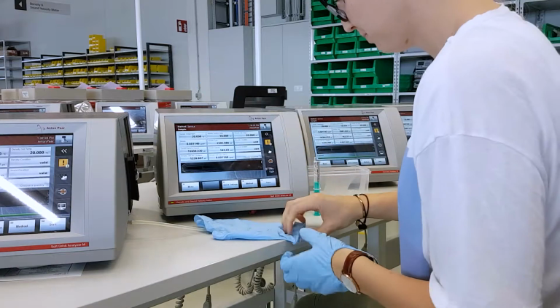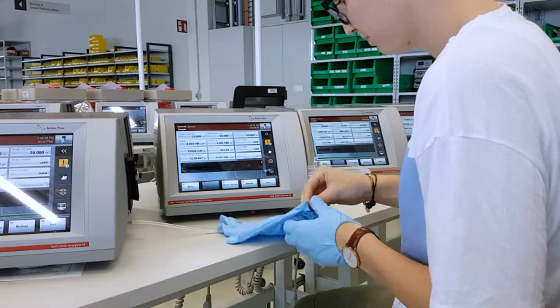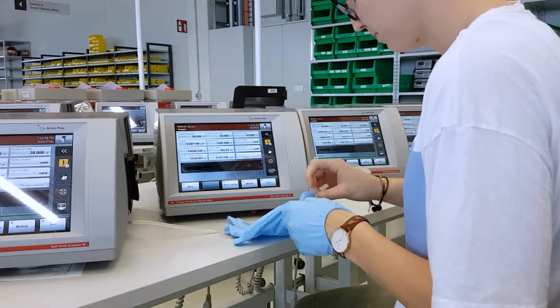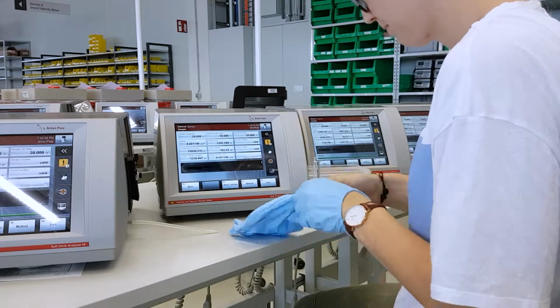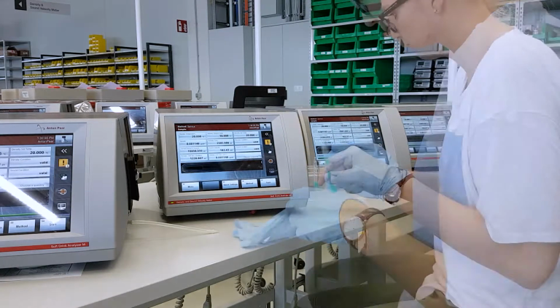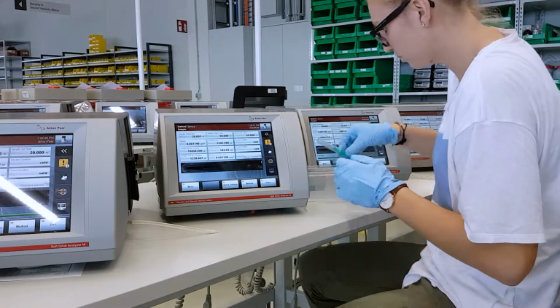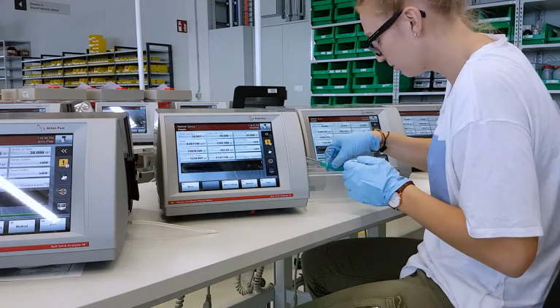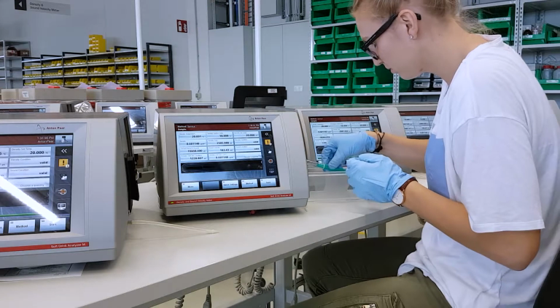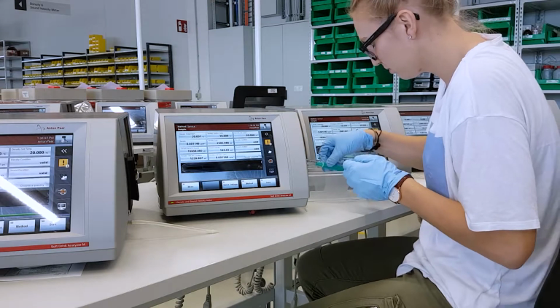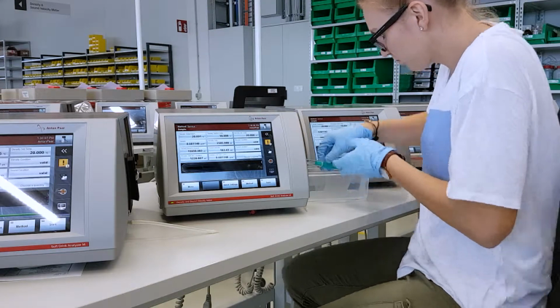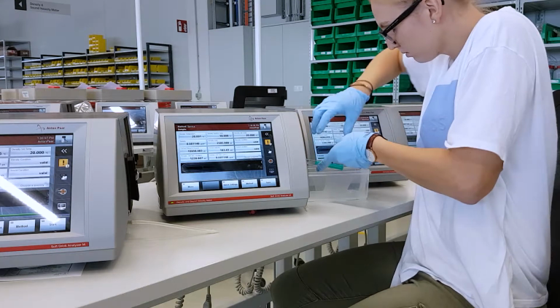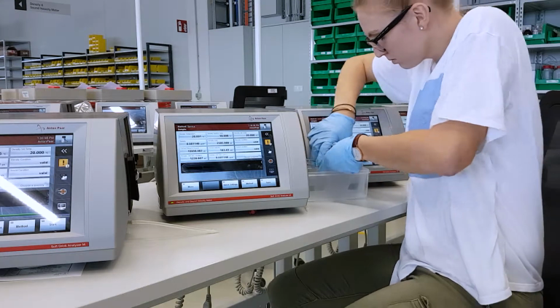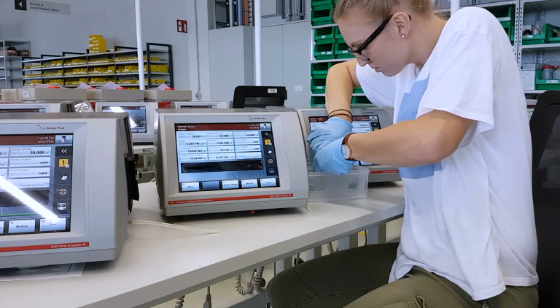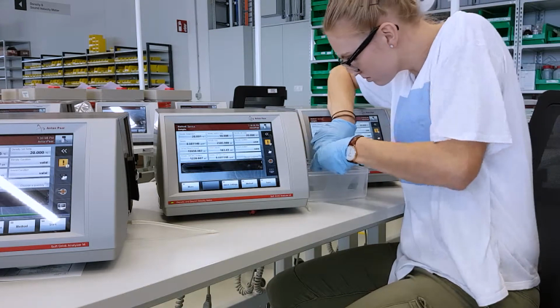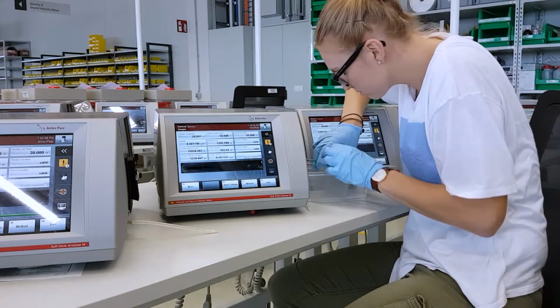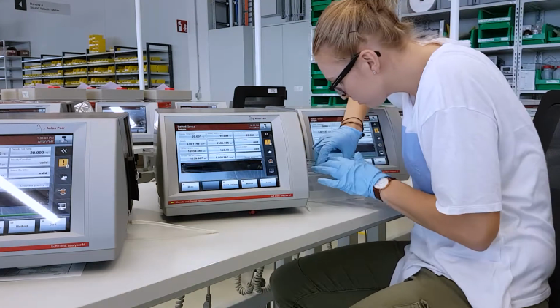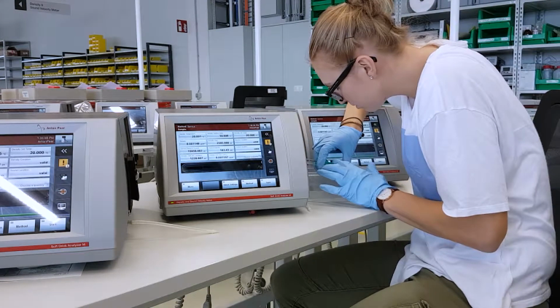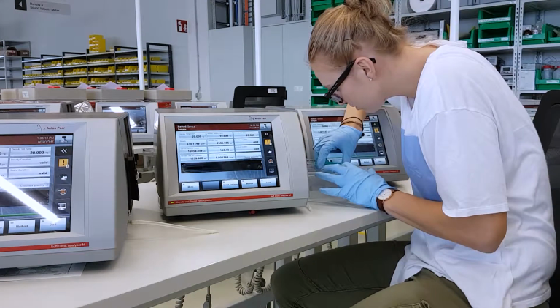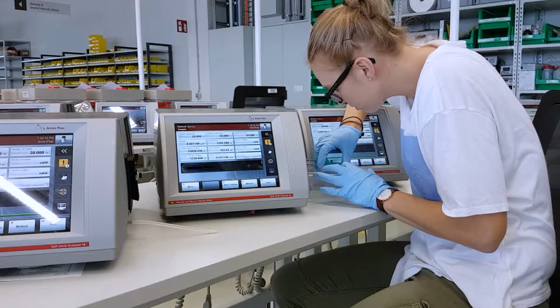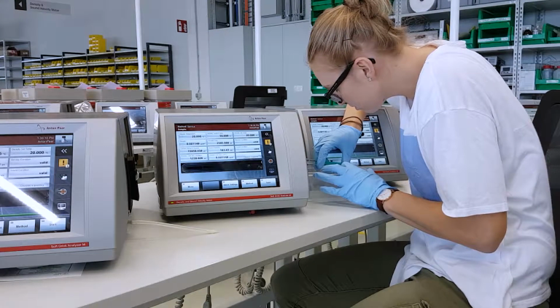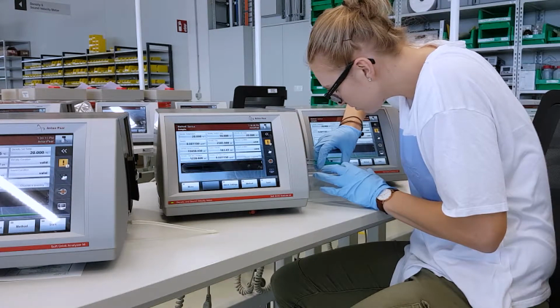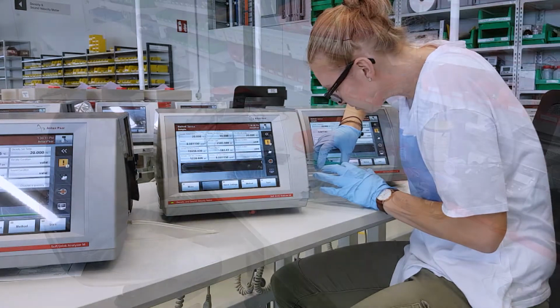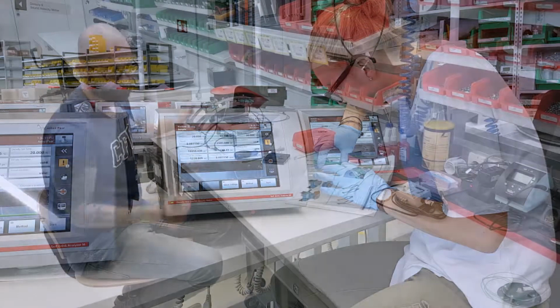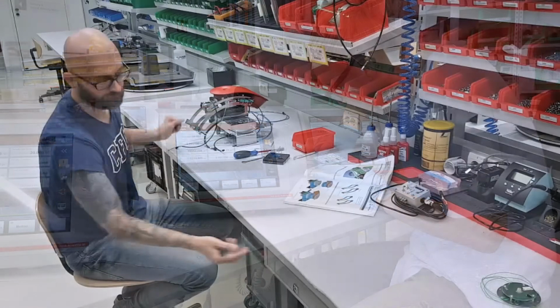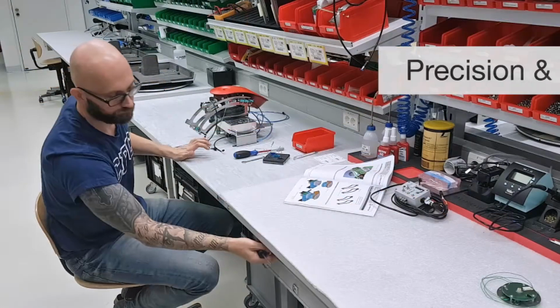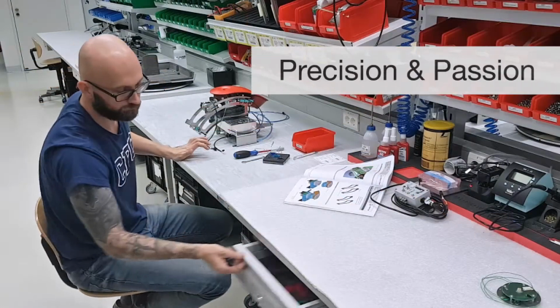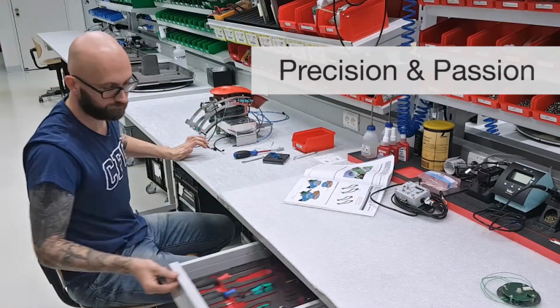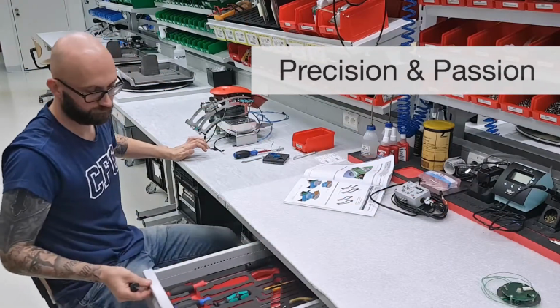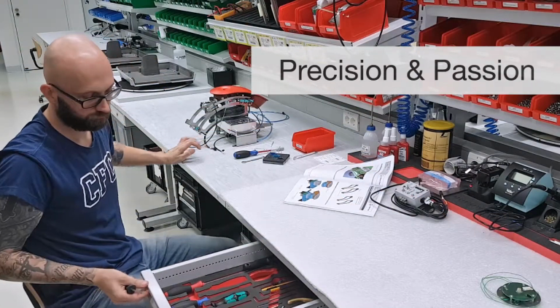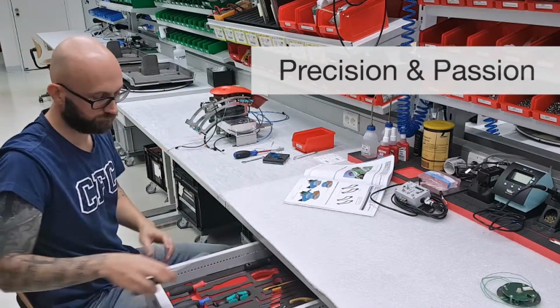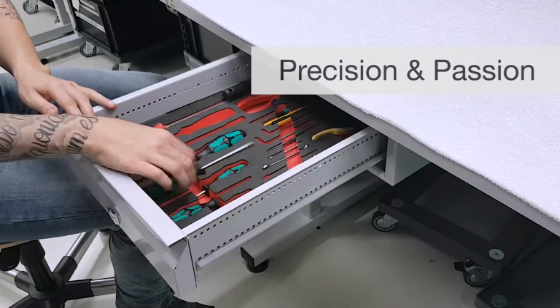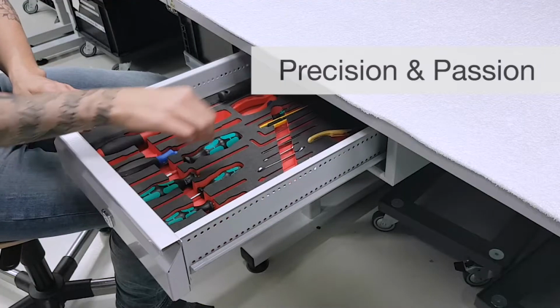To meet the diverse measurement requirements of our customers all over the world, our instruments are calibrated, checked, and adjusted in-house.